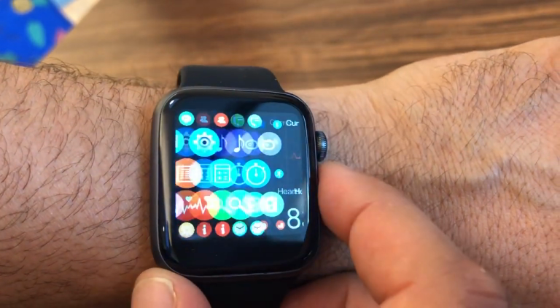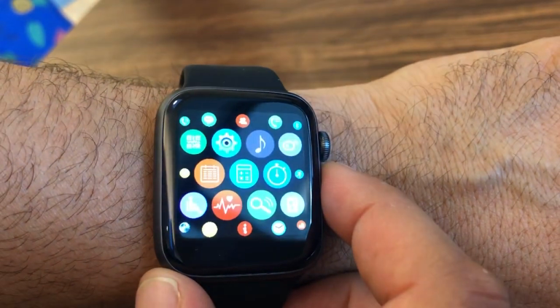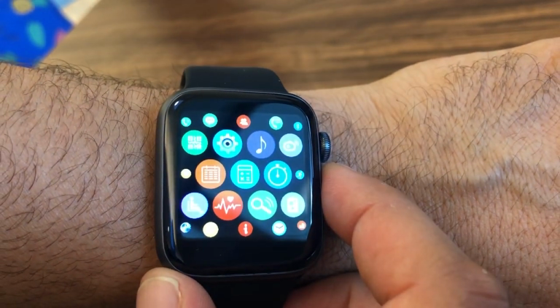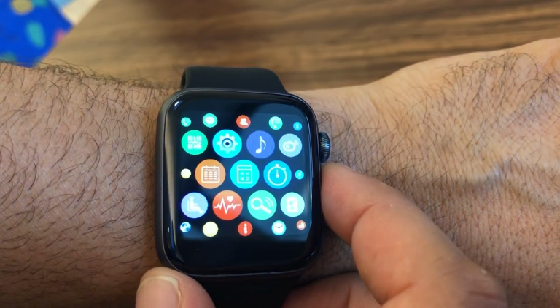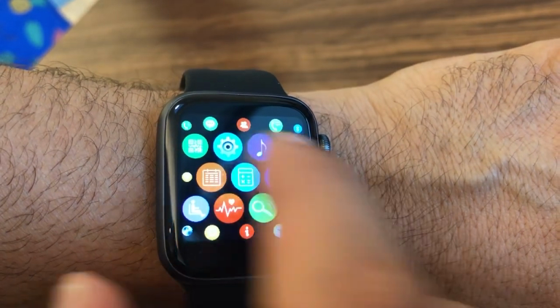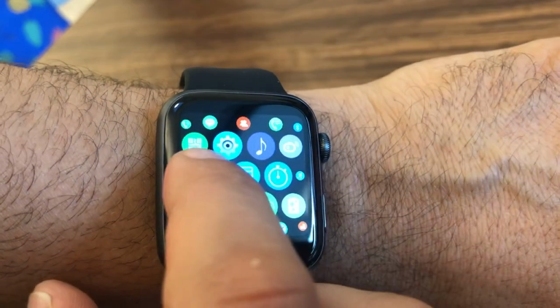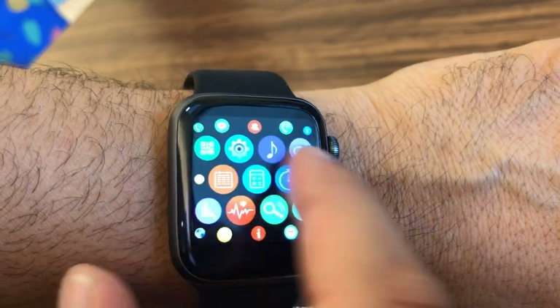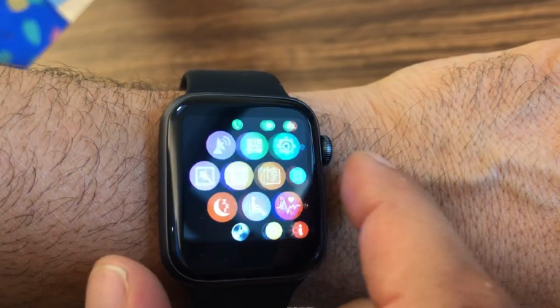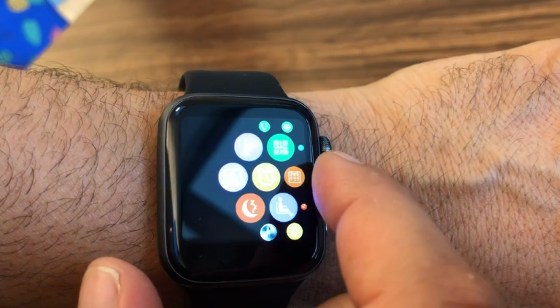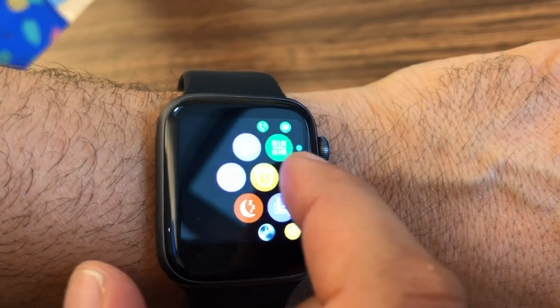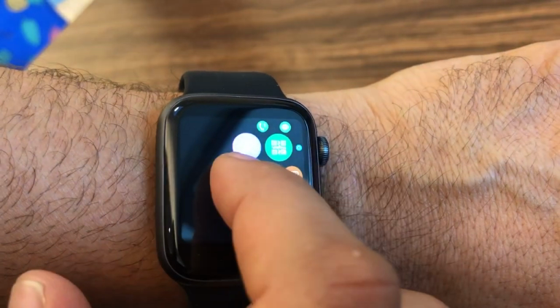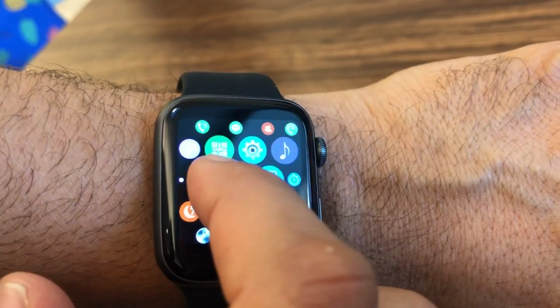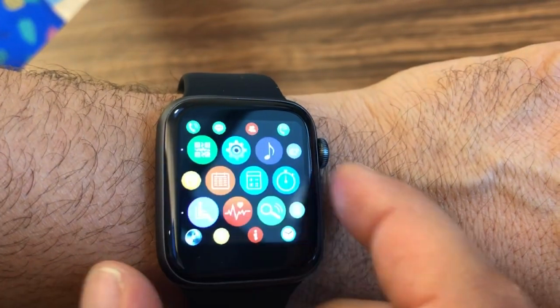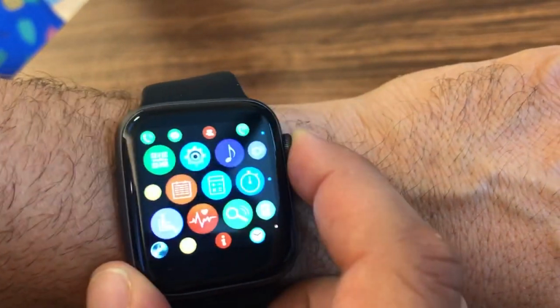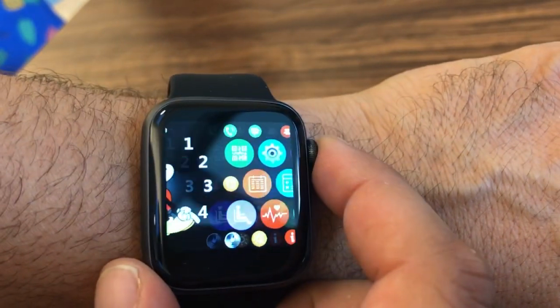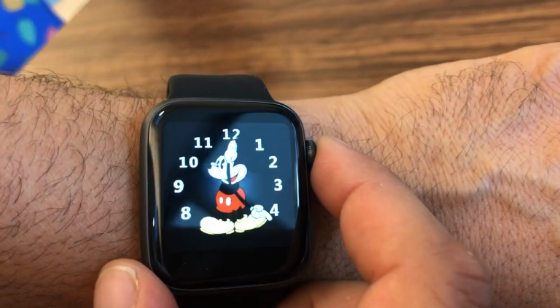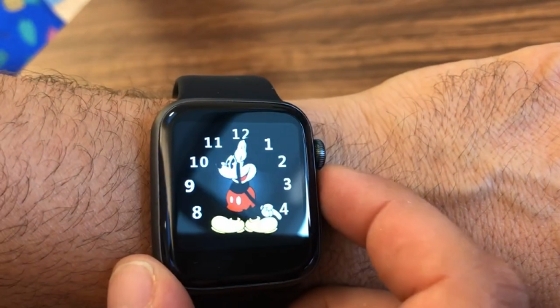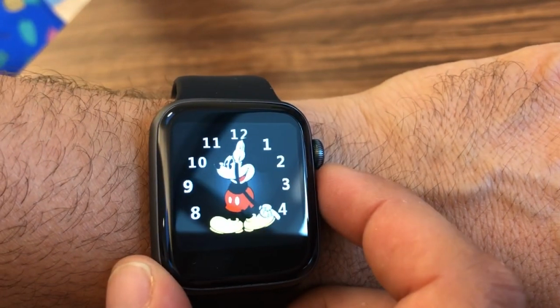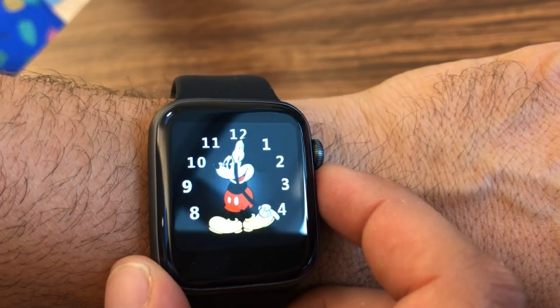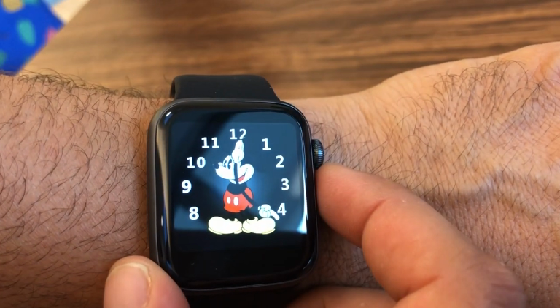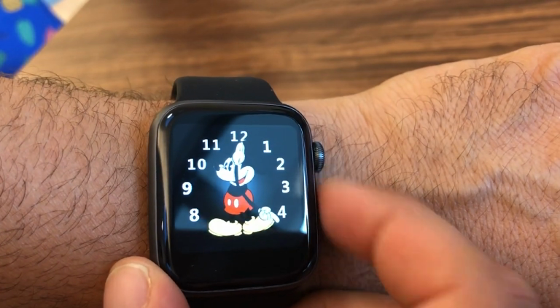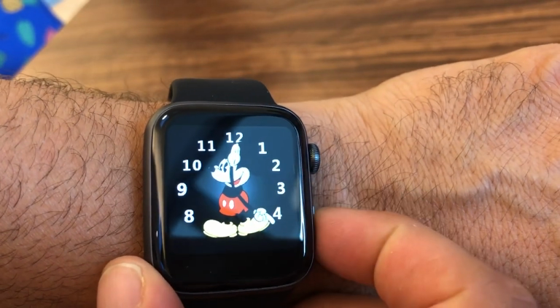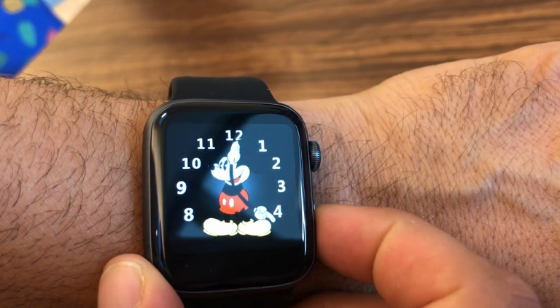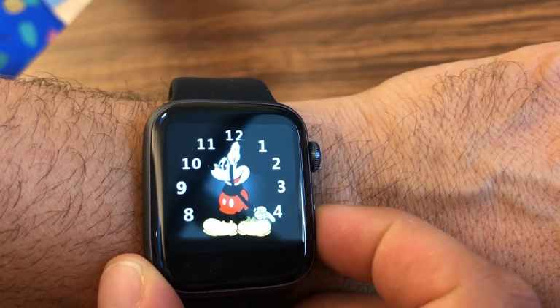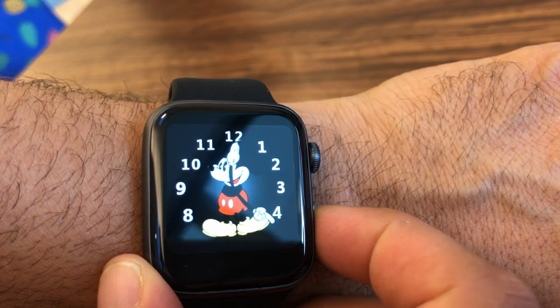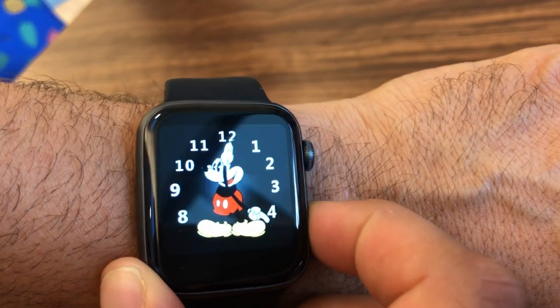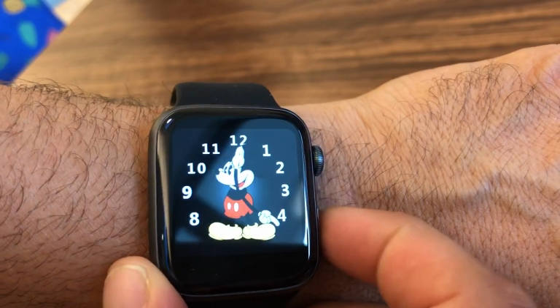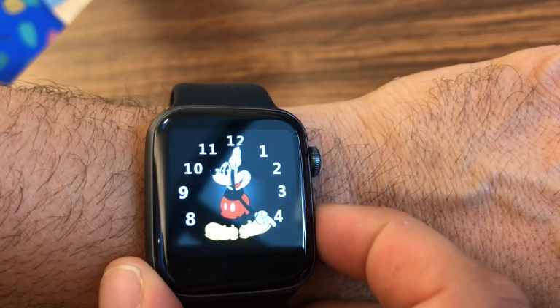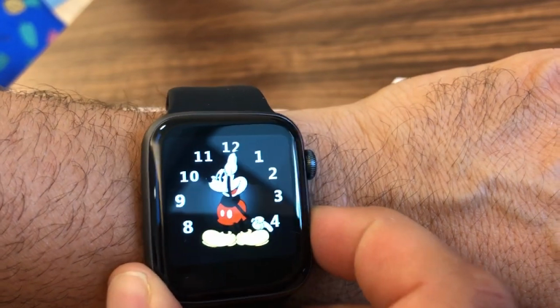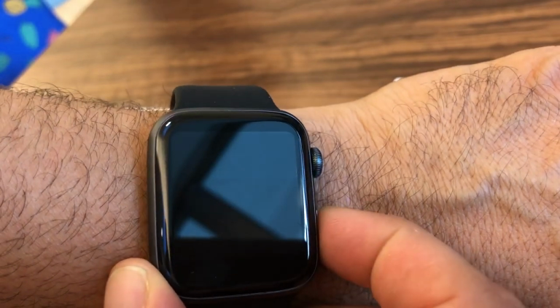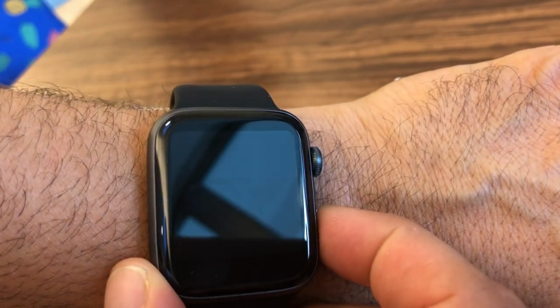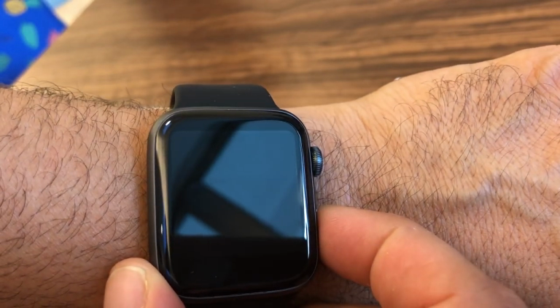Touch the crown again to get back to the apps, or you can just swipe to the side. Touch again and you're back to the watch face, and then touch this little button down here and that'll turn the watch face off.